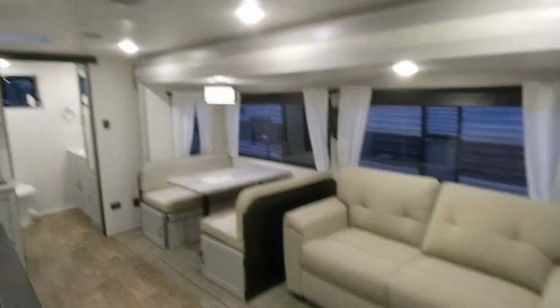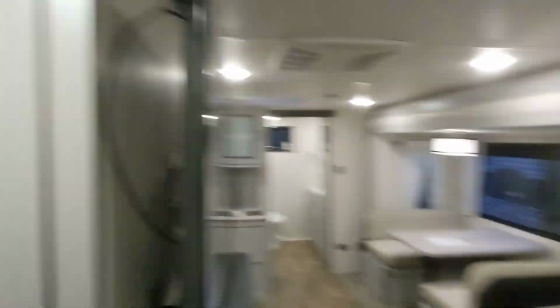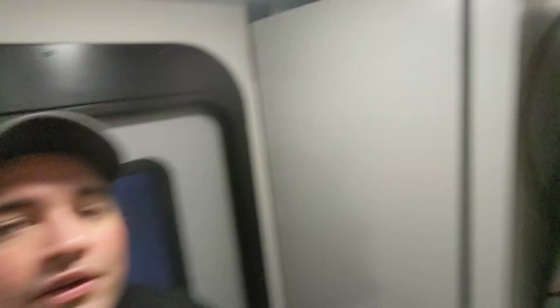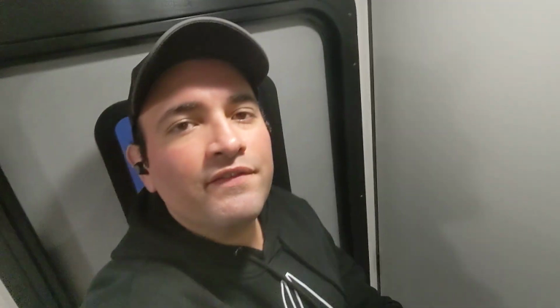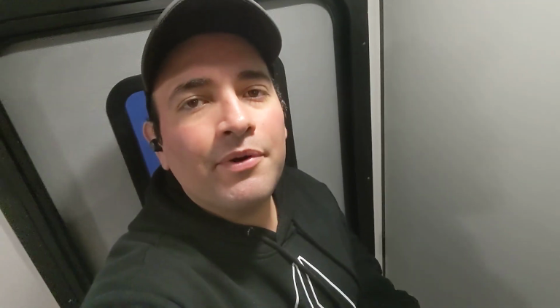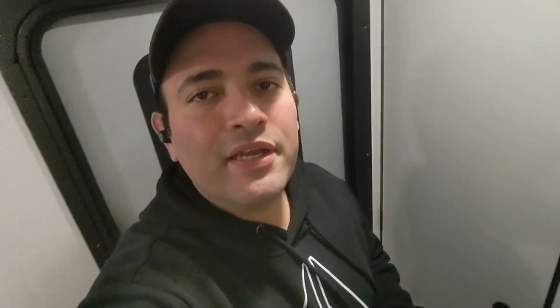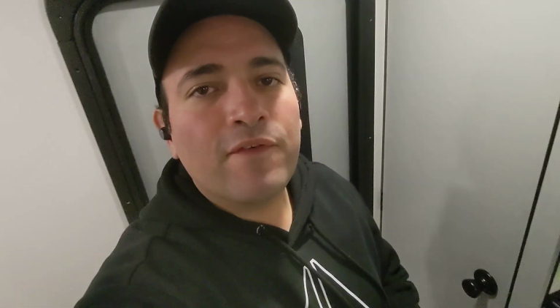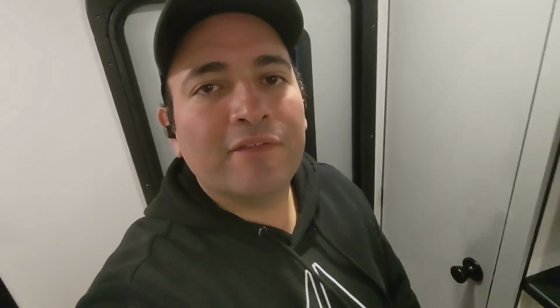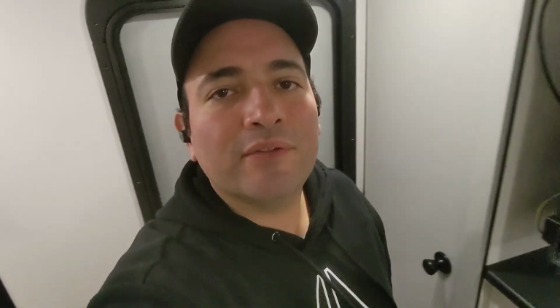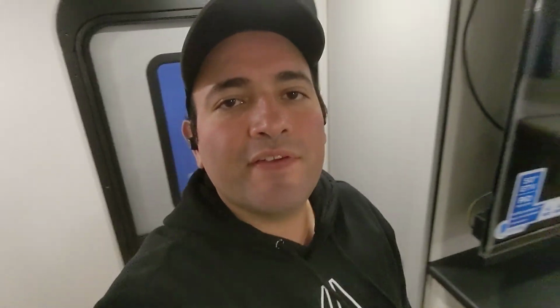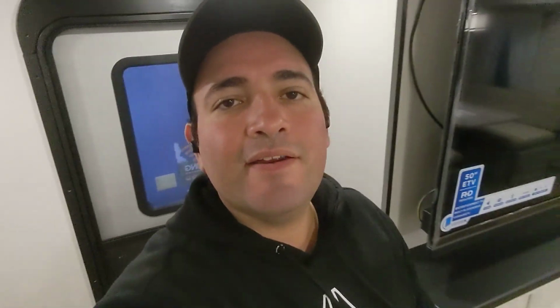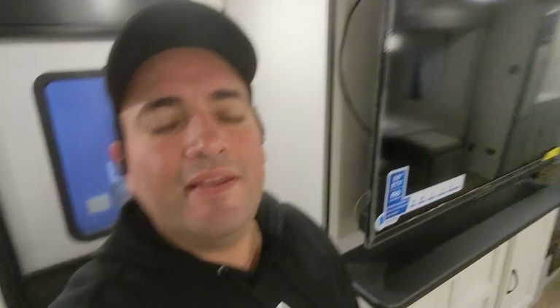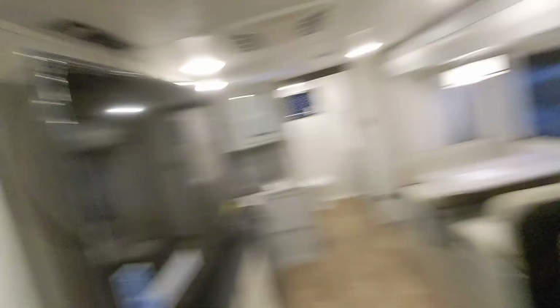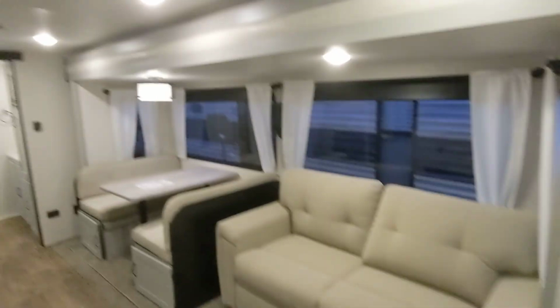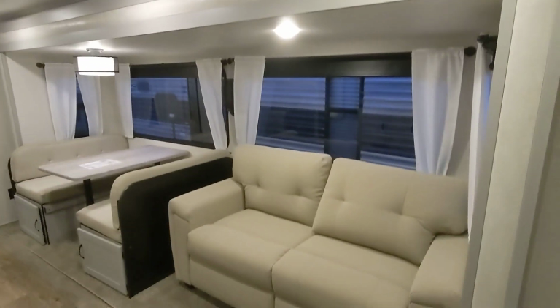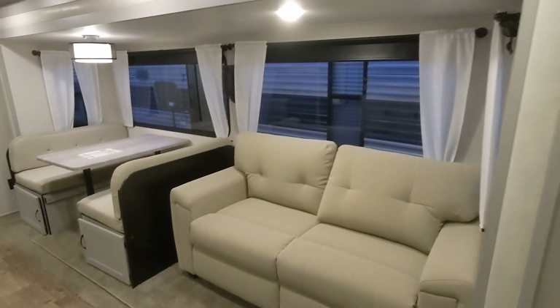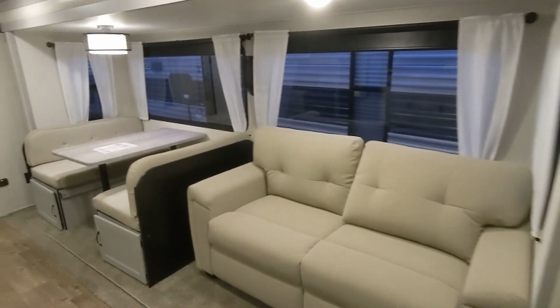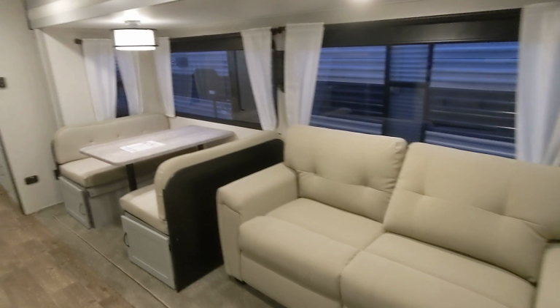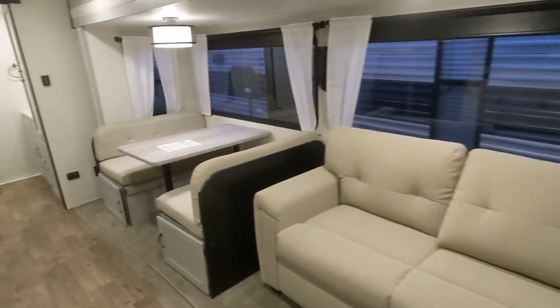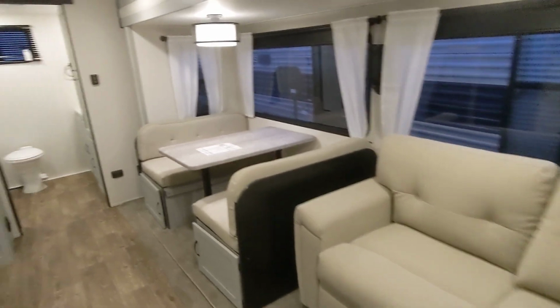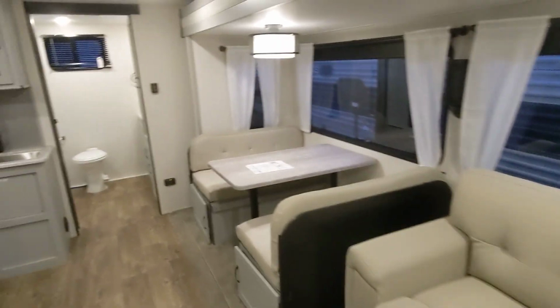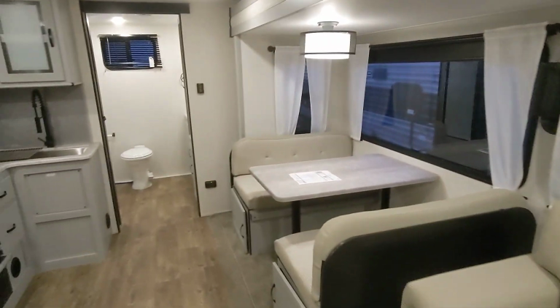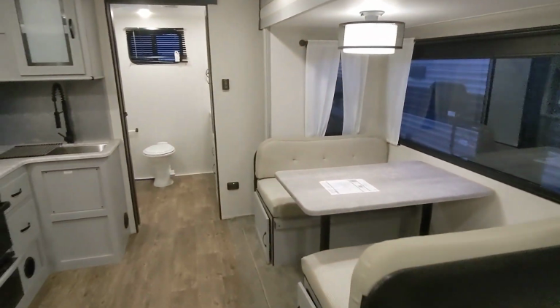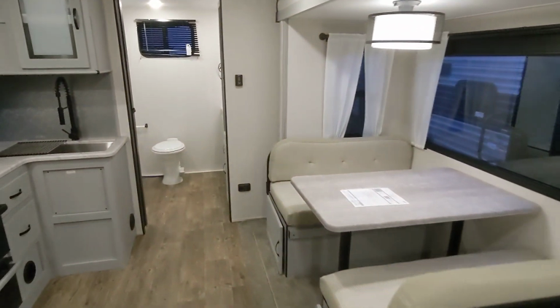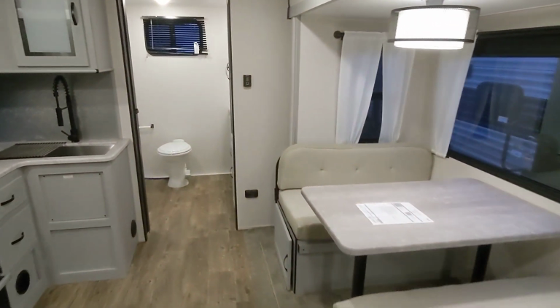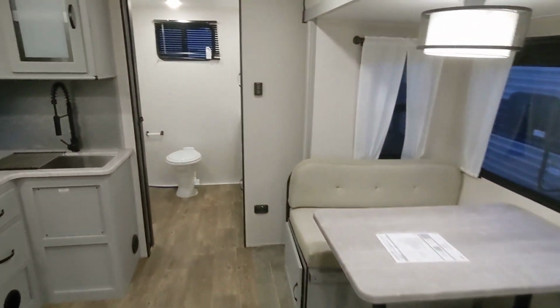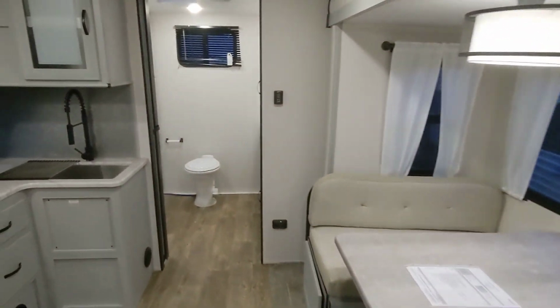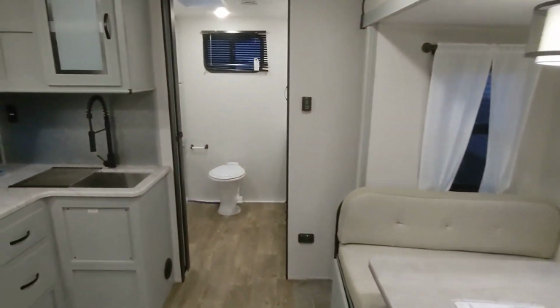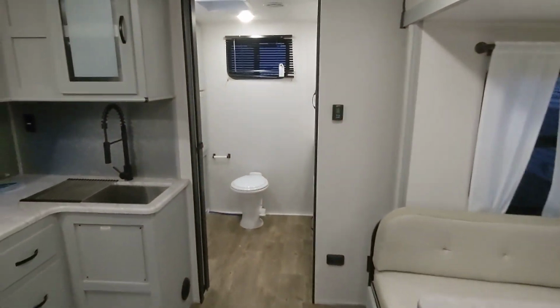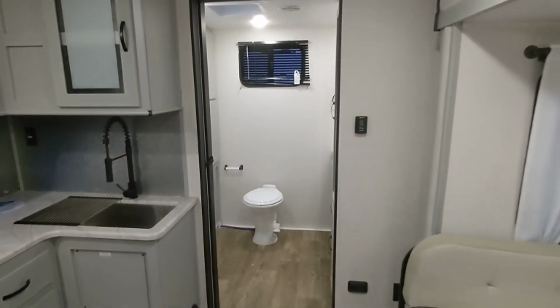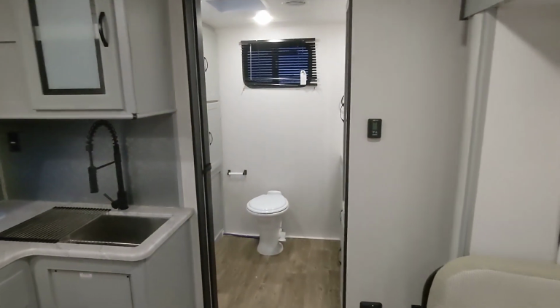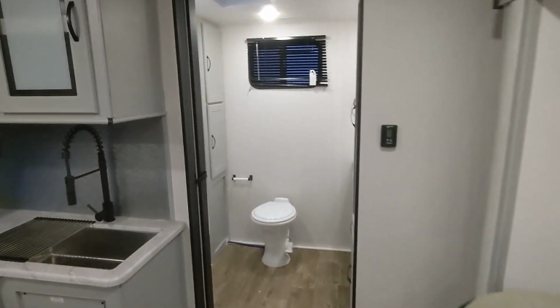Good evening, Alberto and Nico from Cliff Jones RV here in Sealy. I want to make a video for you on this awesome 2022 Forest River Vibe 28RB.